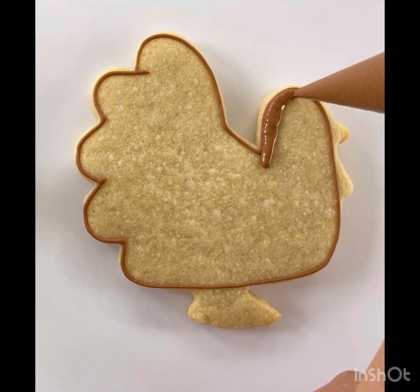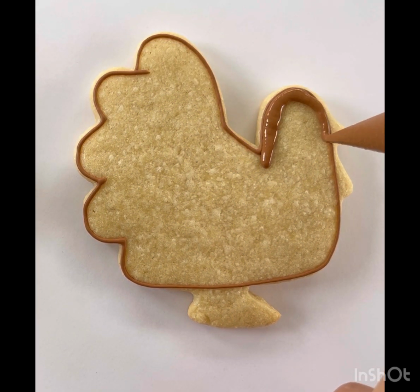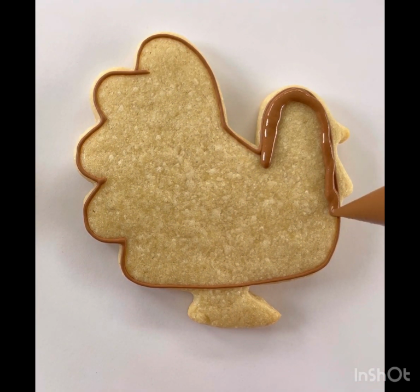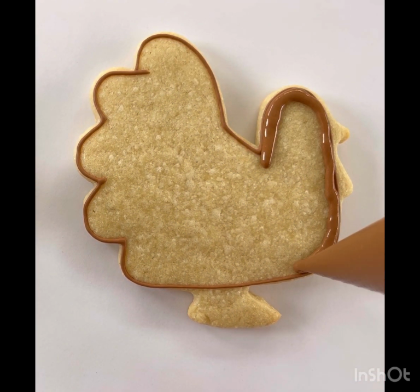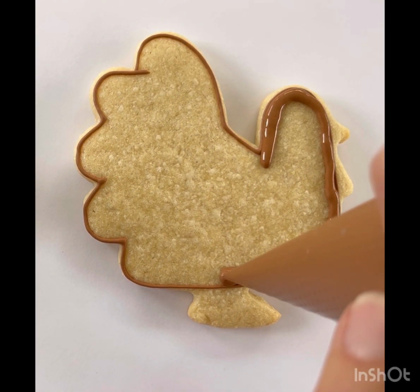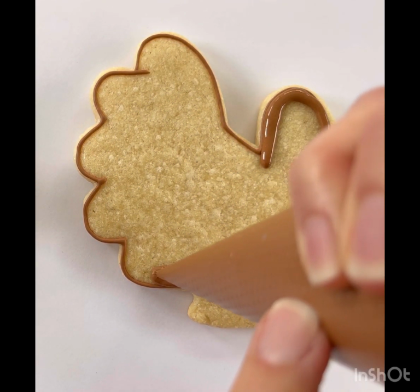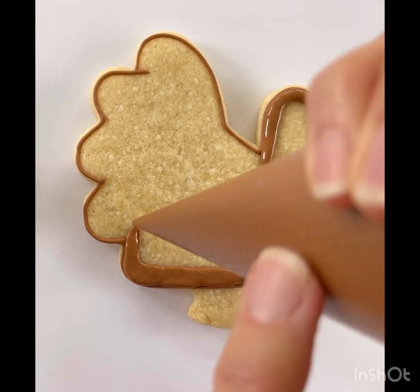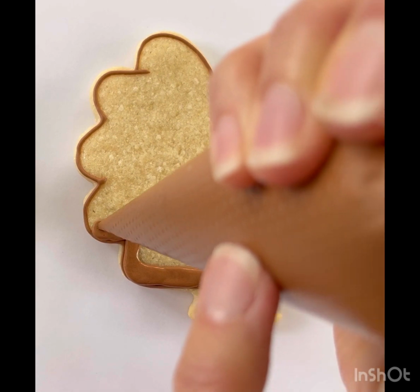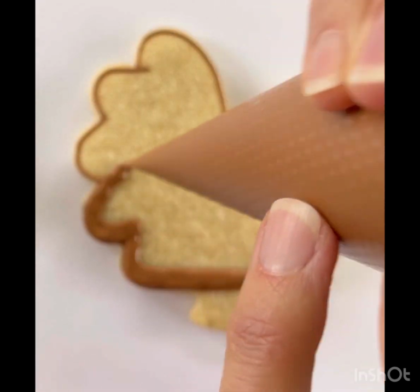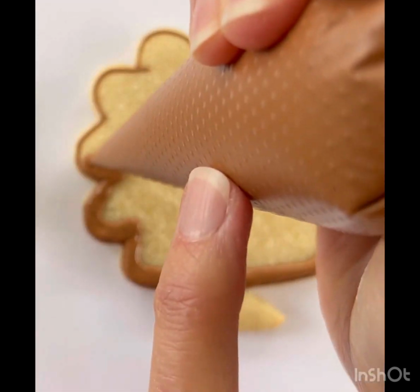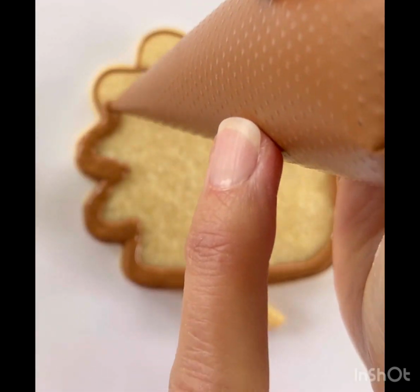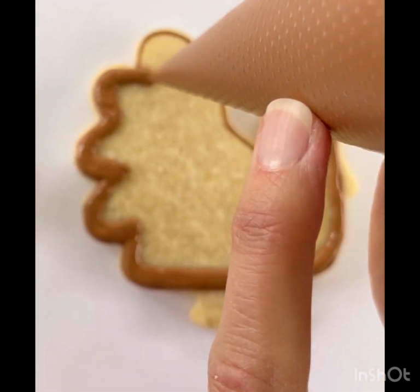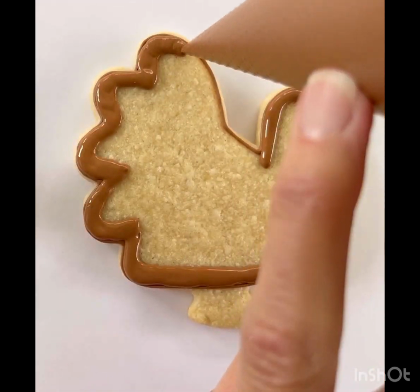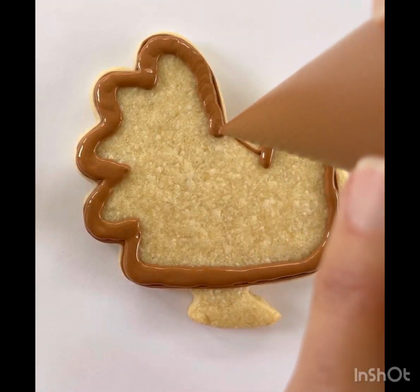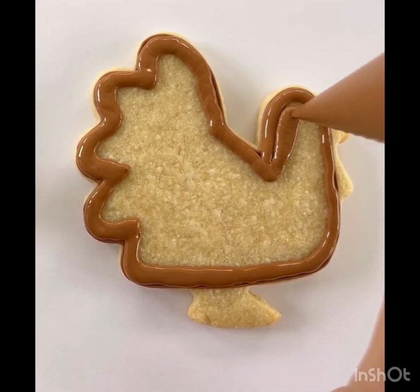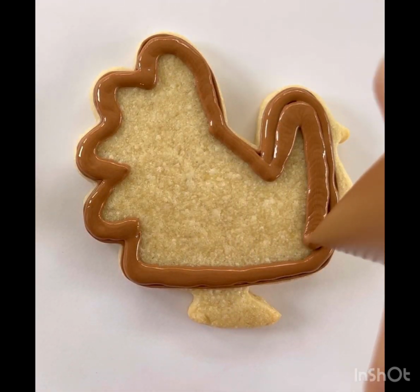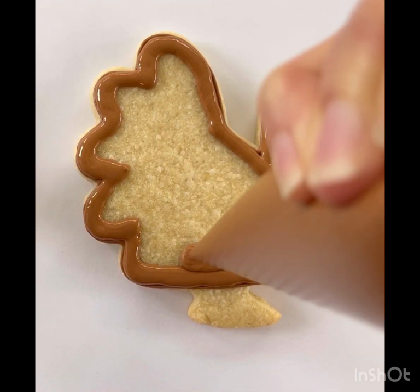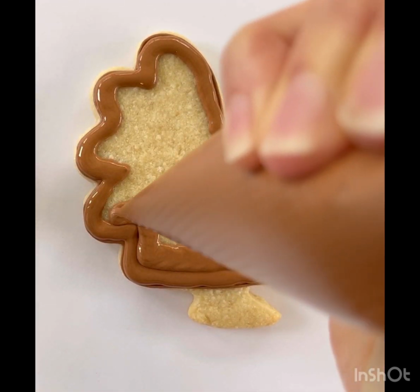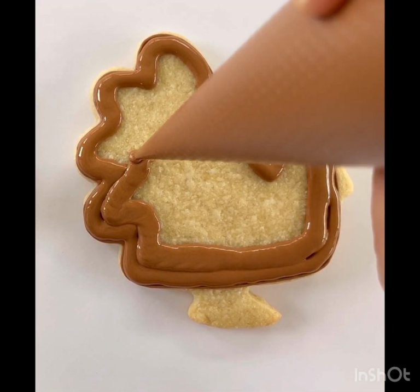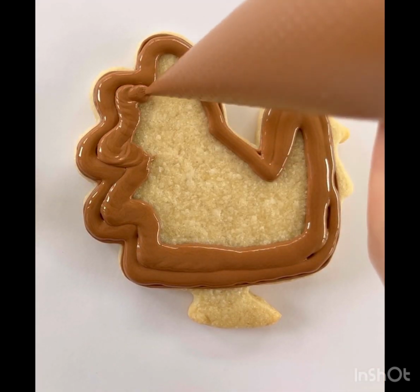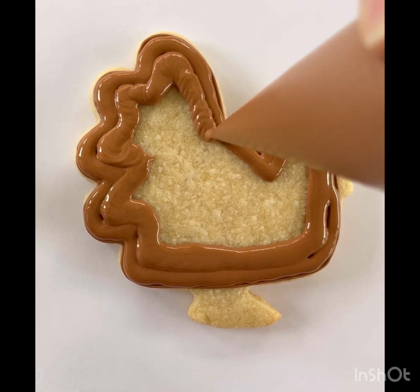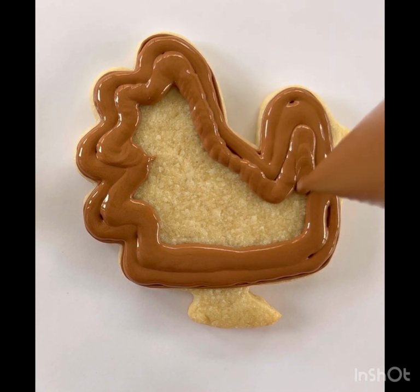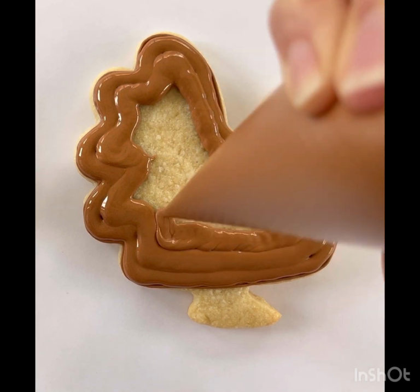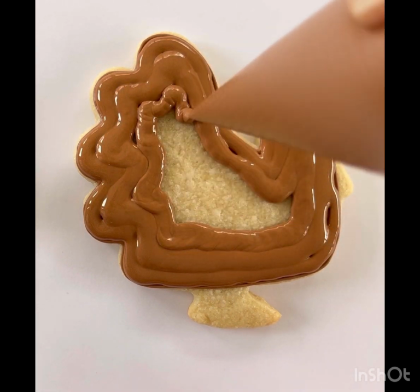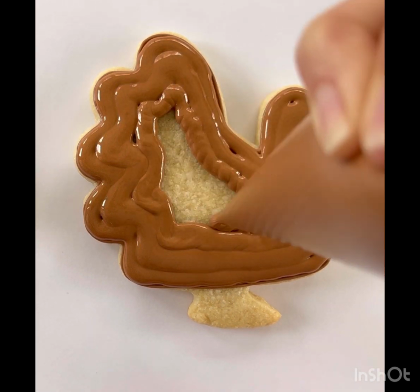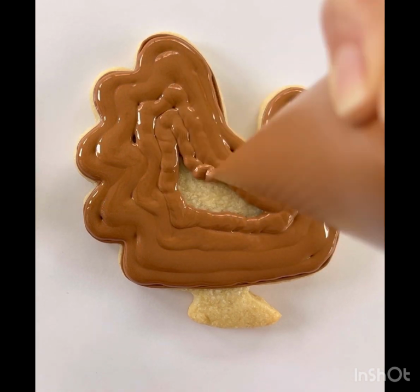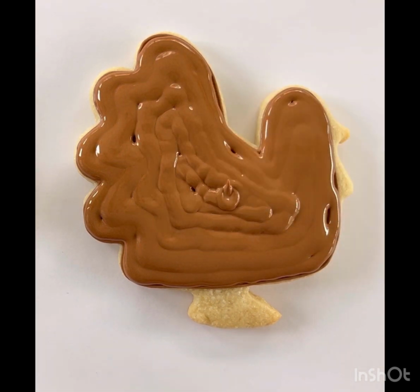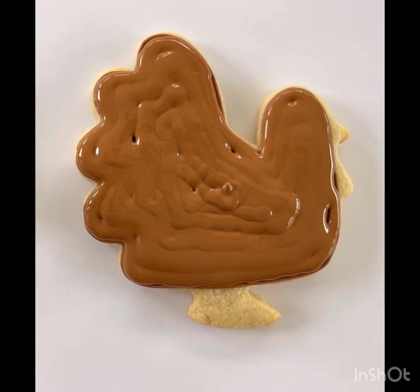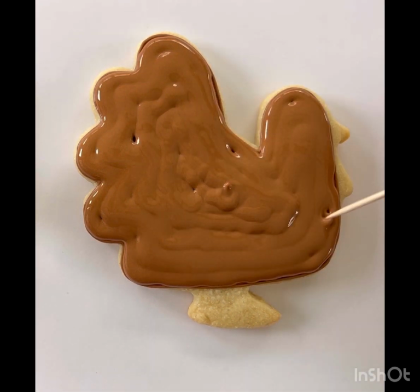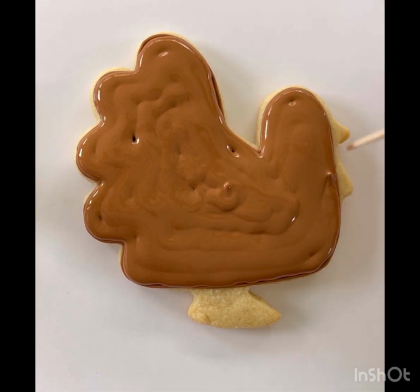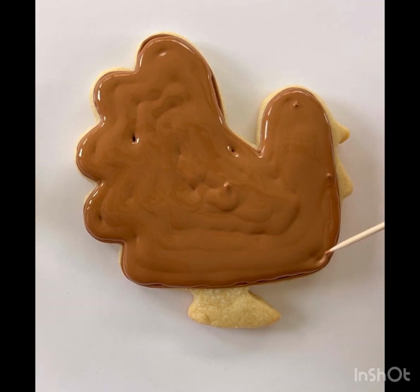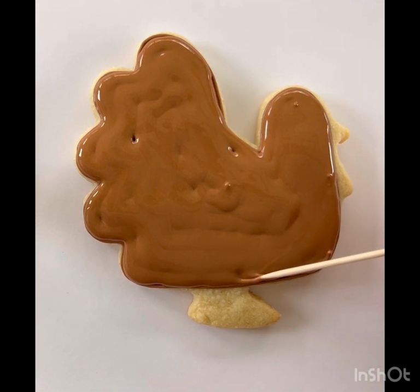Then you're going to squeeze harder on your piping bag and flood the body of the turkey by starting along the outside and working your way in. Fill in any missed spots with that toothpick.